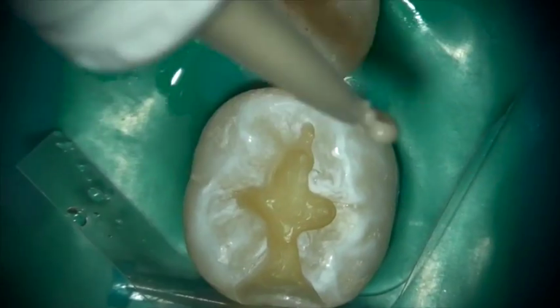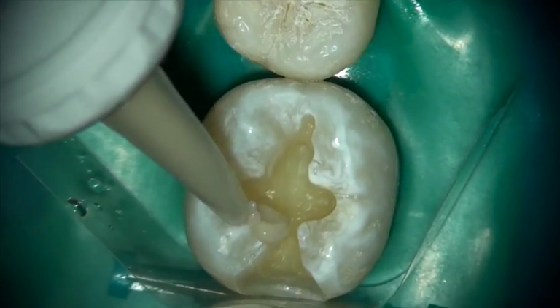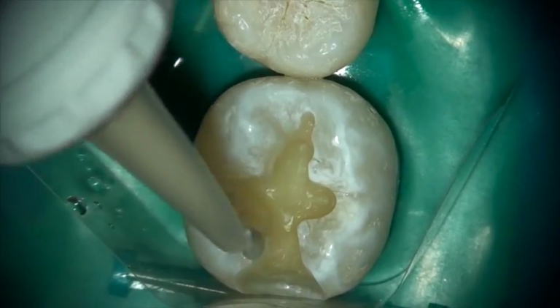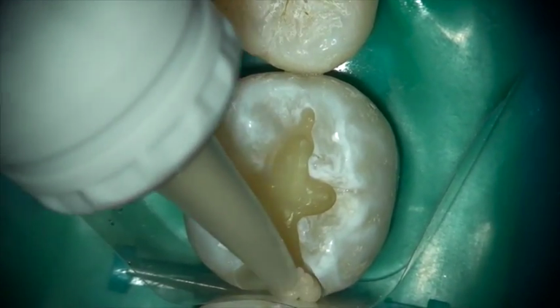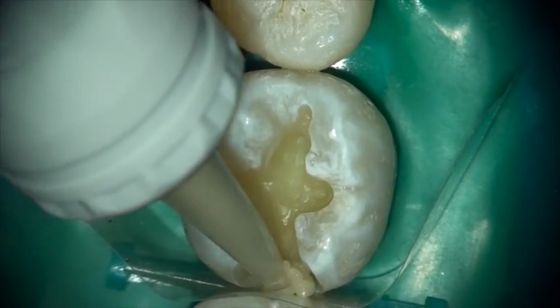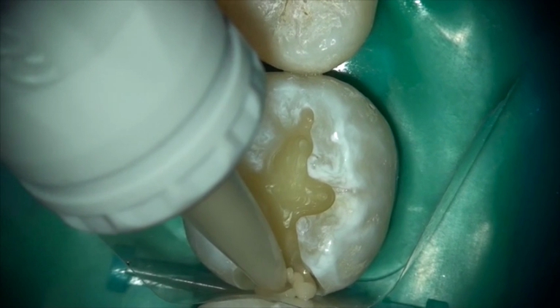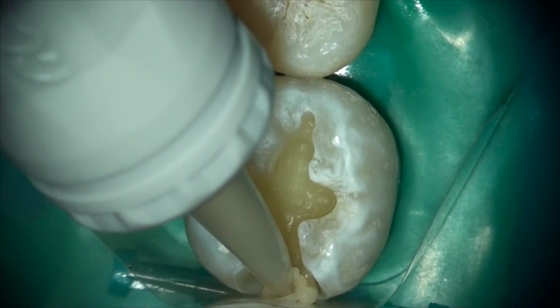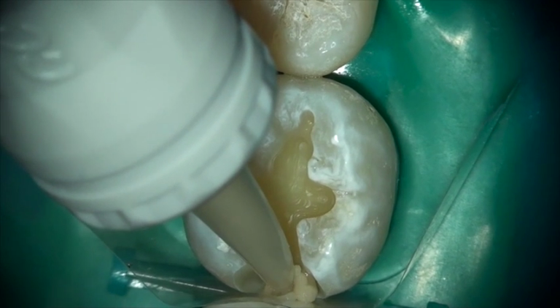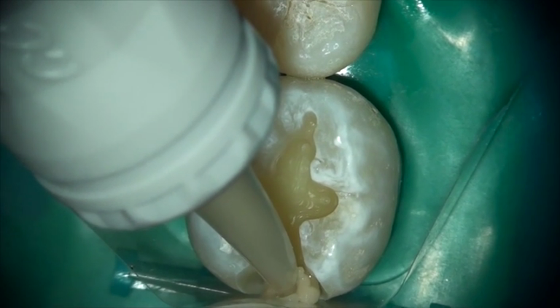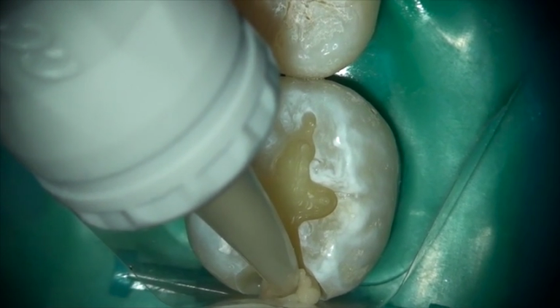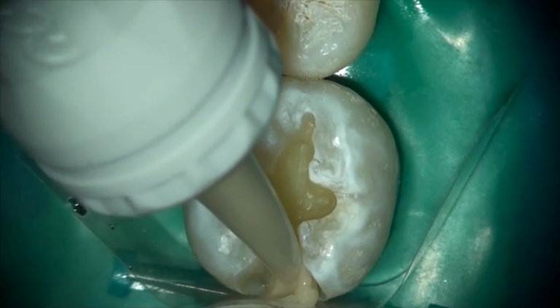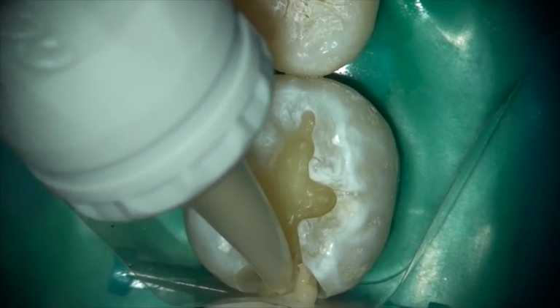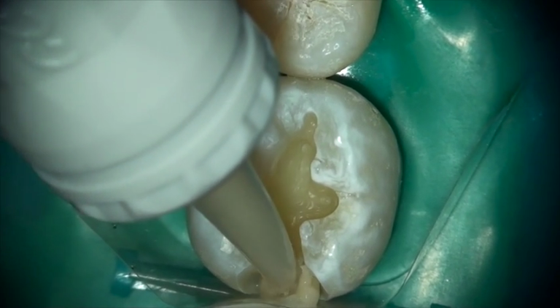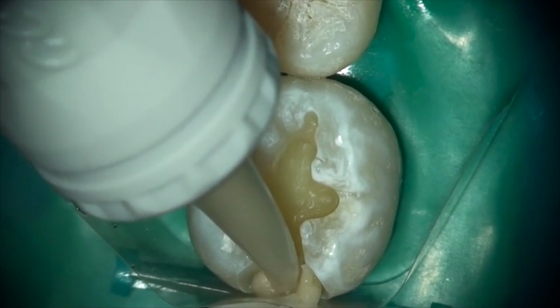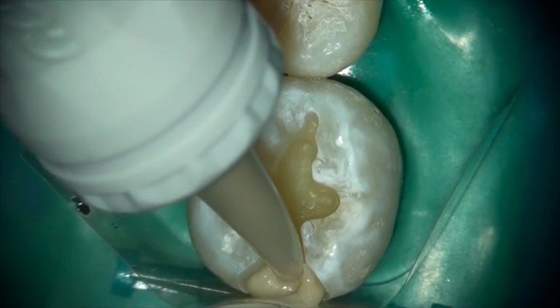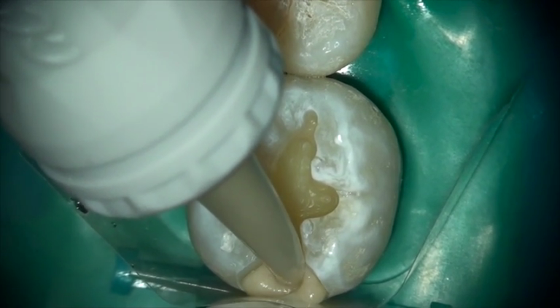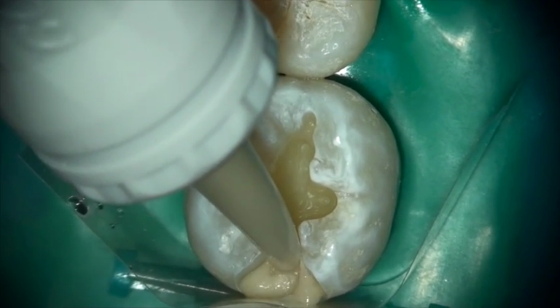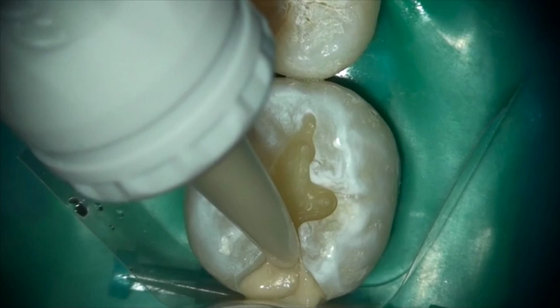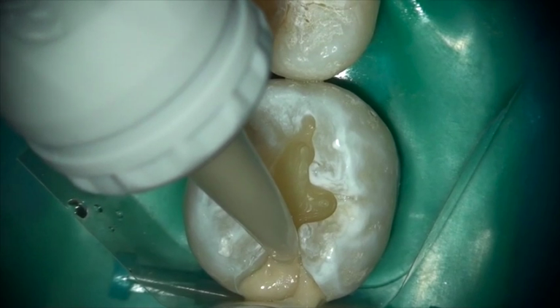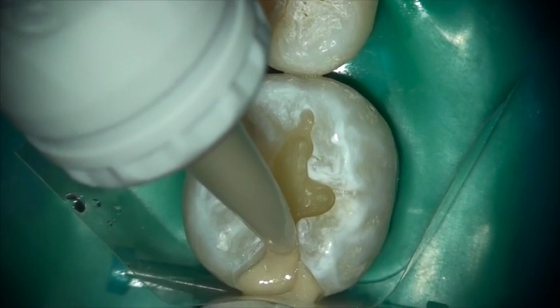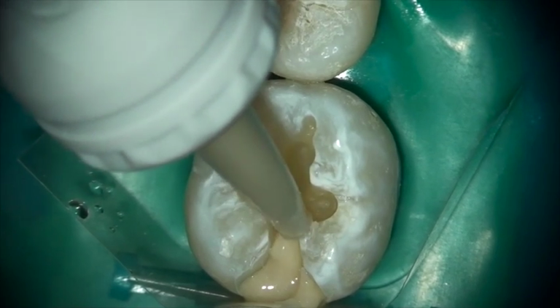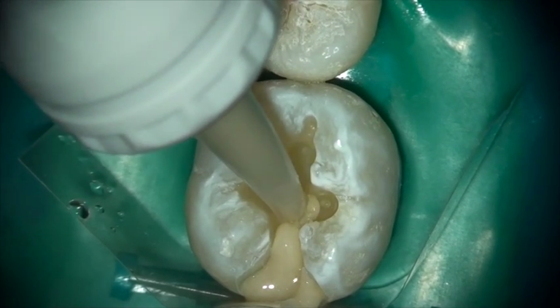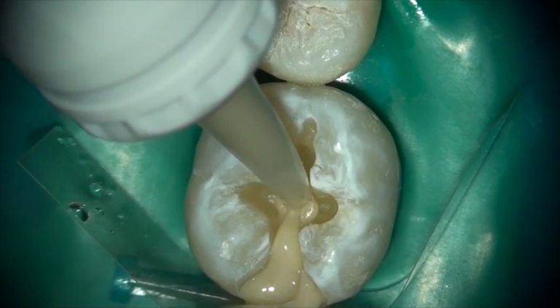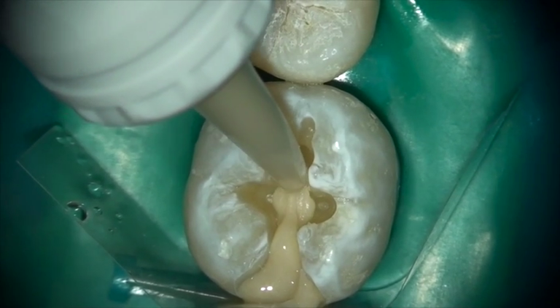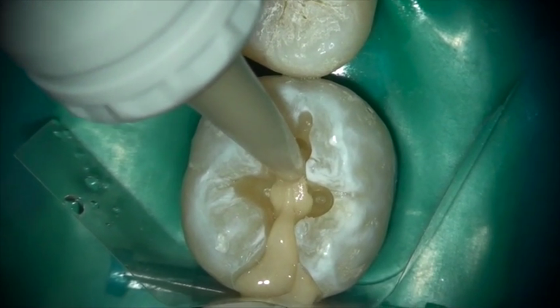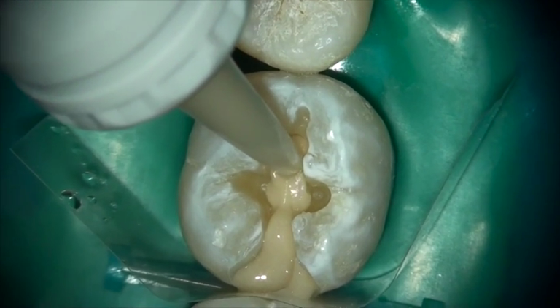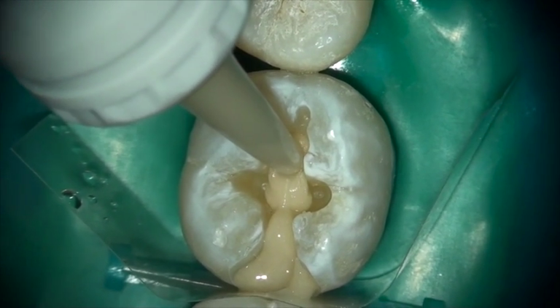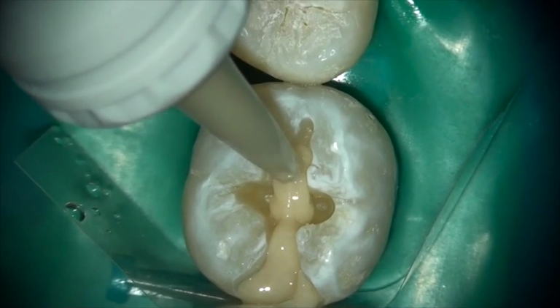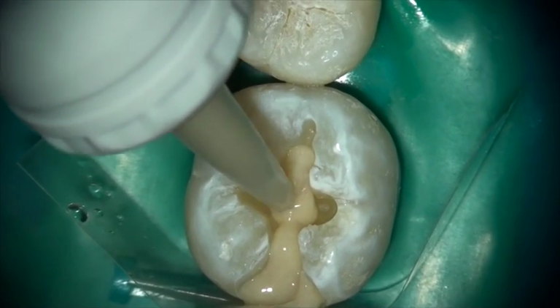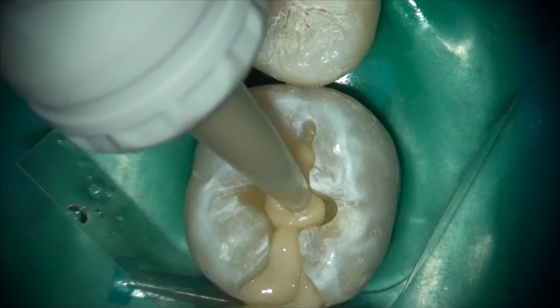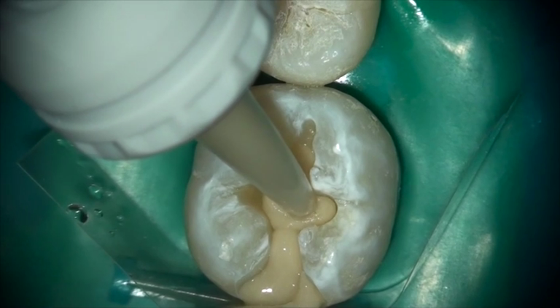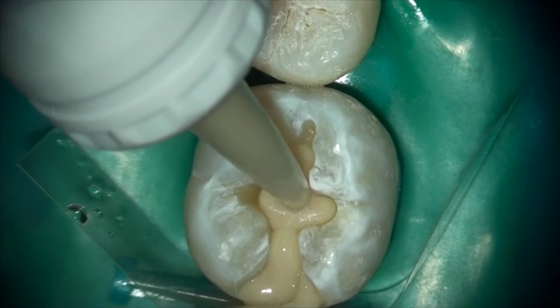Notice how easily Equiaforte flows into the tooth. Every small nook or cranny of the preparation is easily filled by the flow characteristics of Equiaforte.